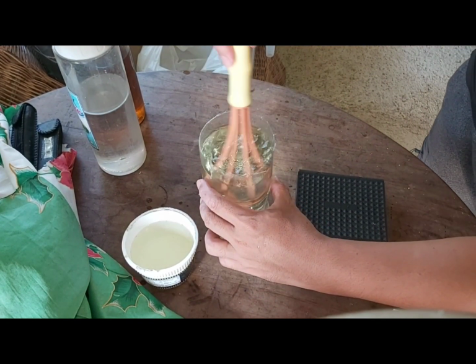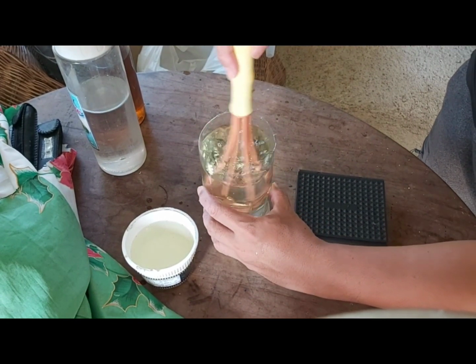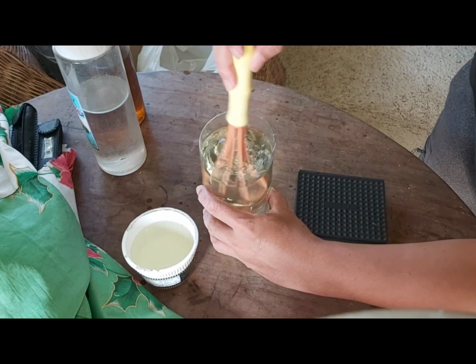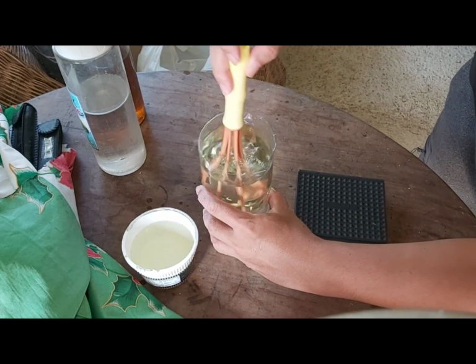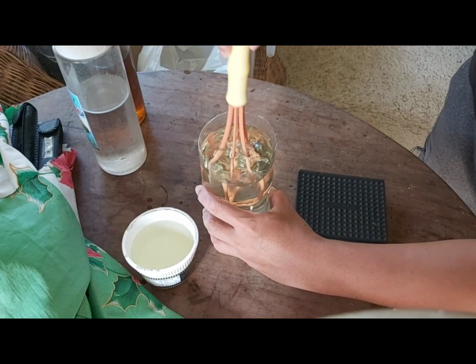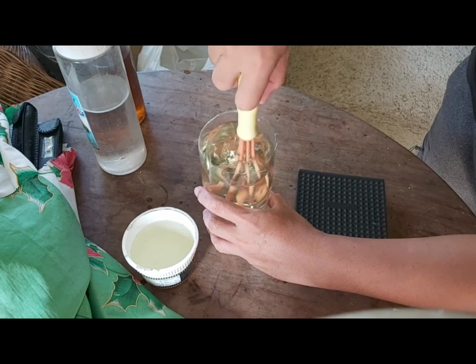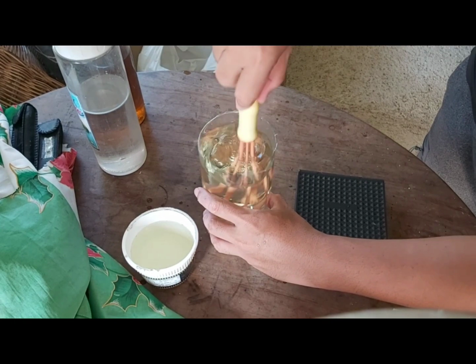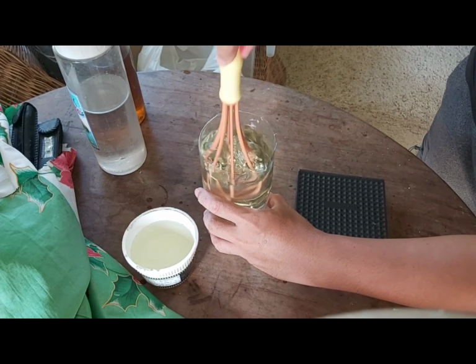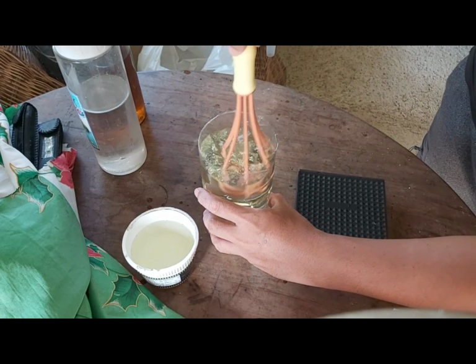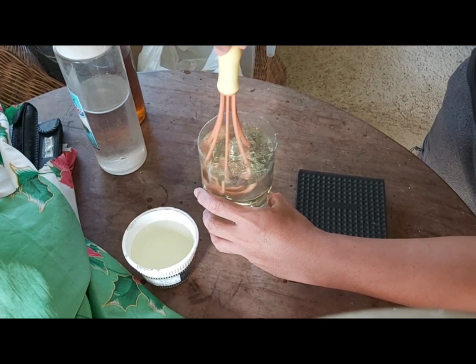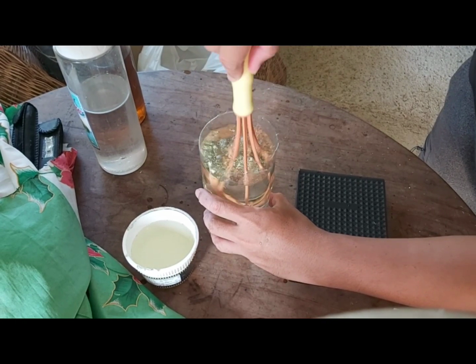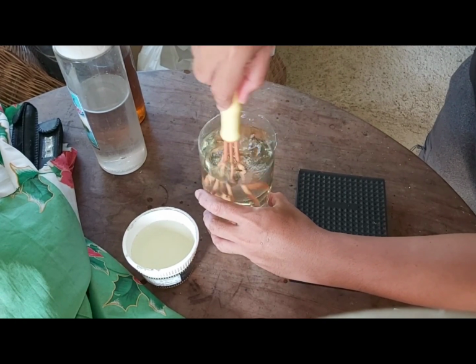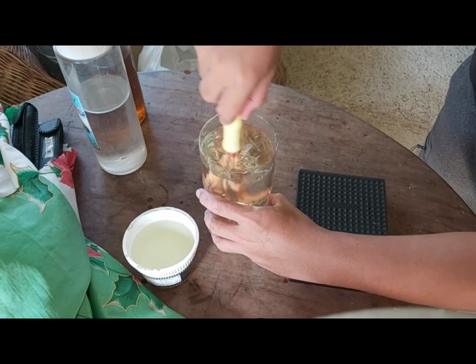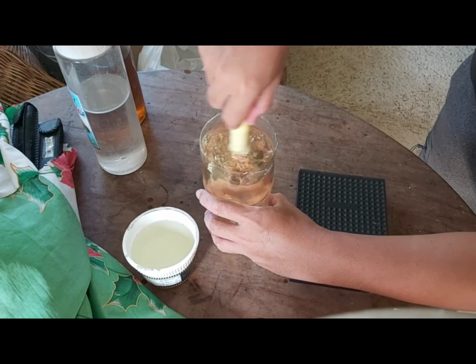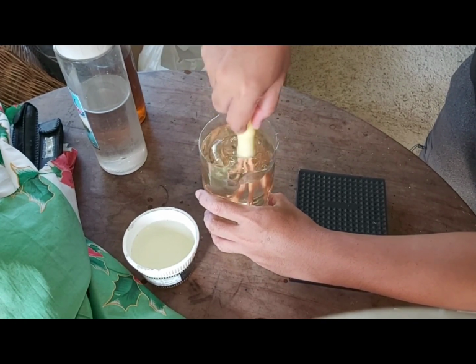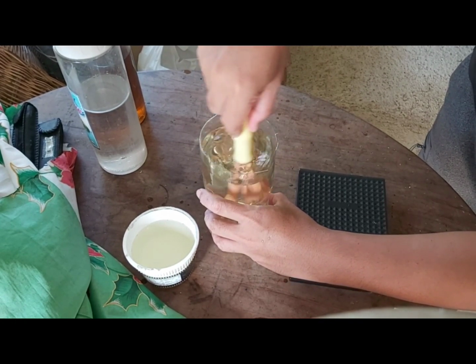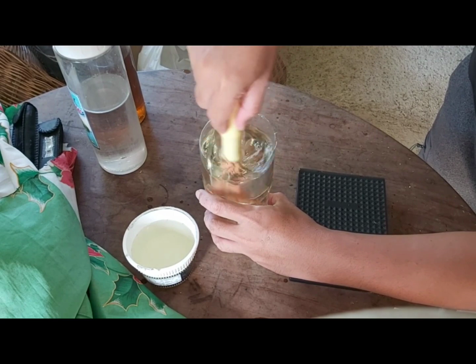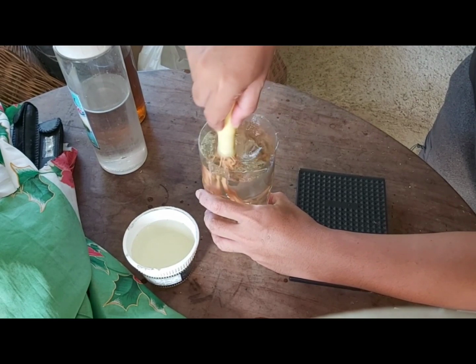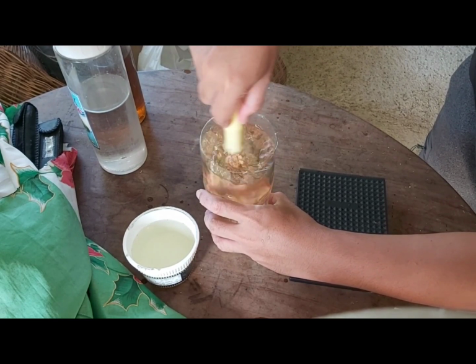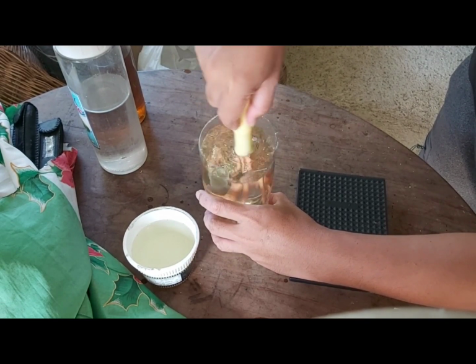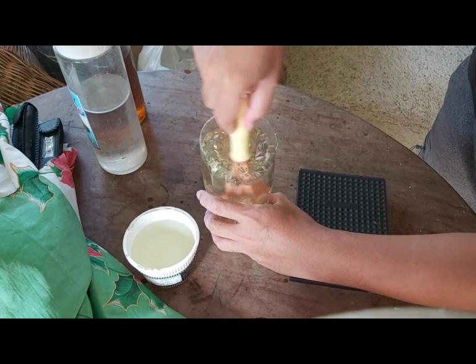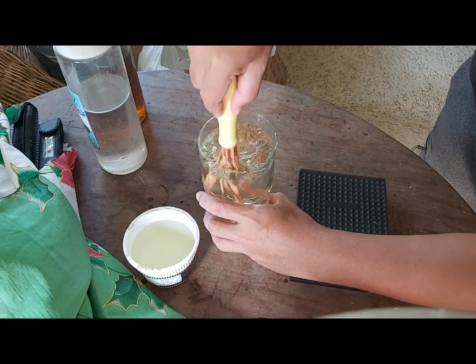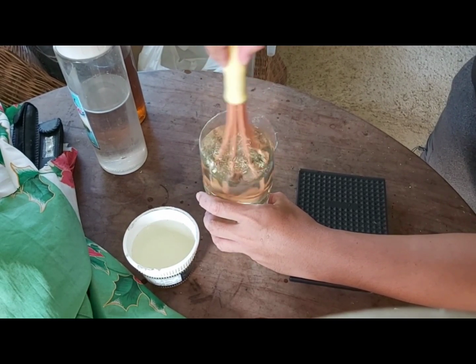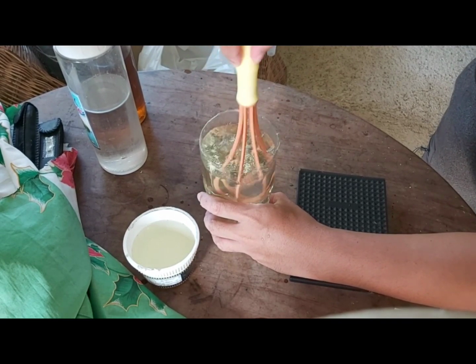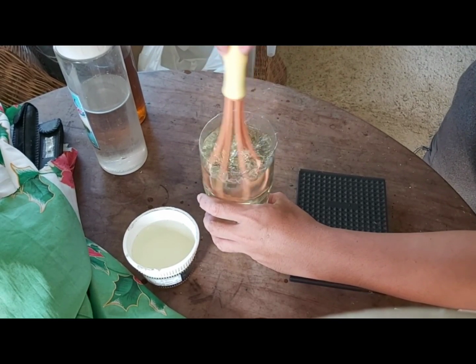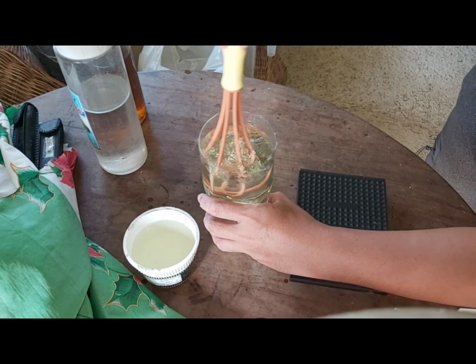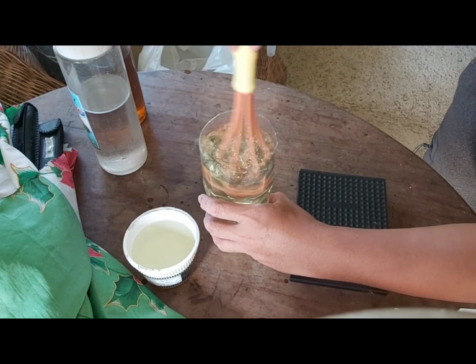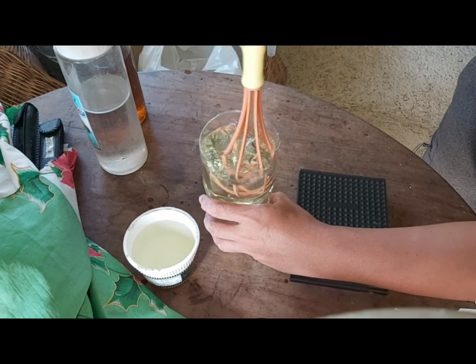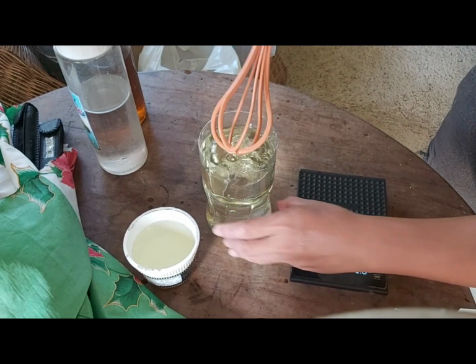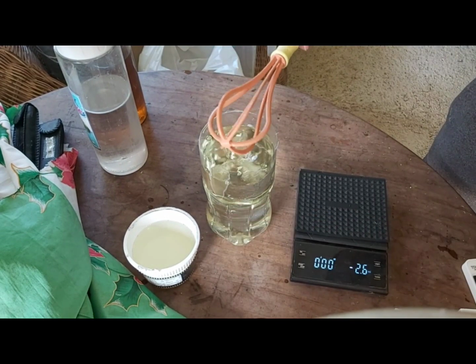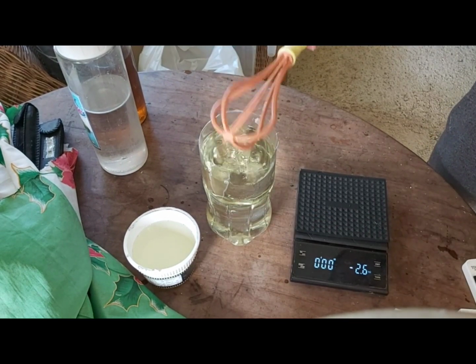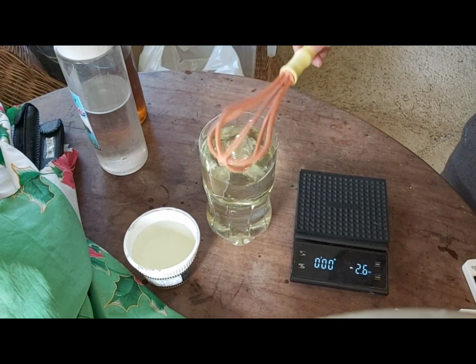After mixing this solution, store it in a container that won't be contaminated easily. You can also make a half-strength or 400 PPM solution for your reference in the future.